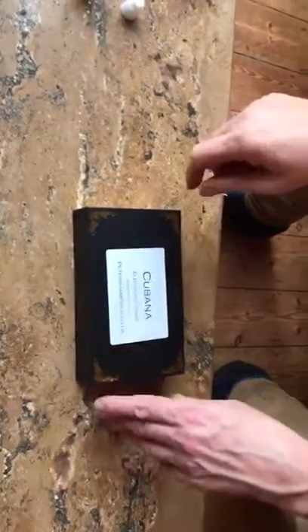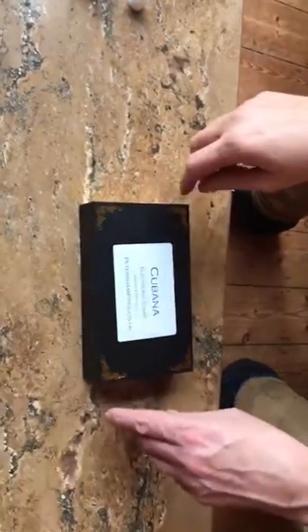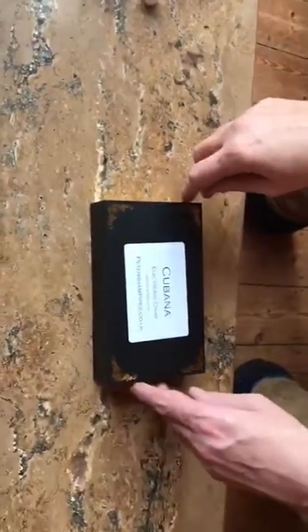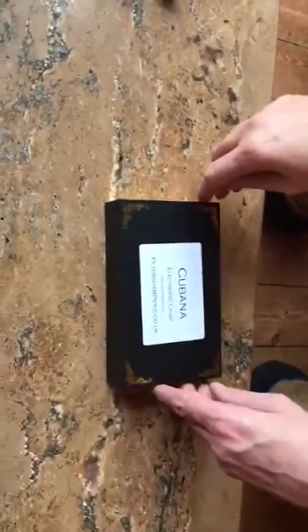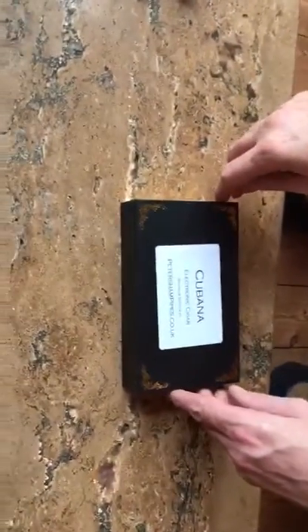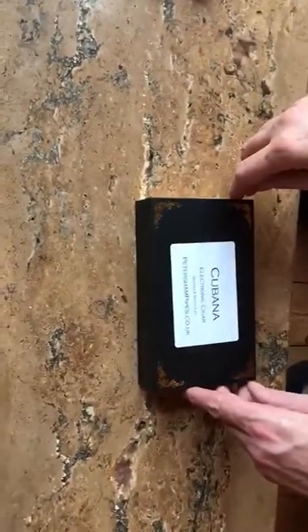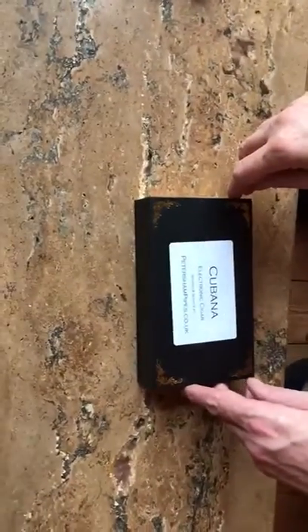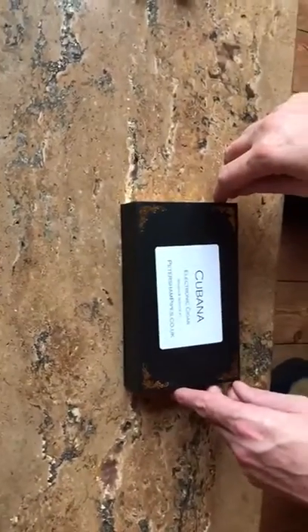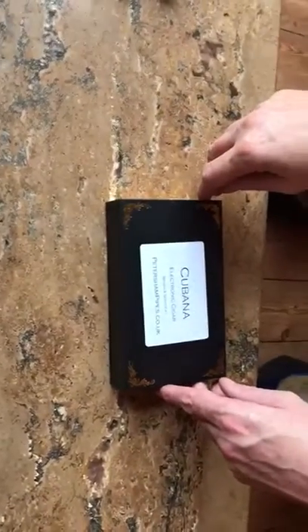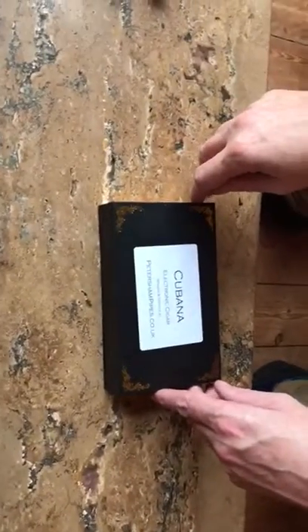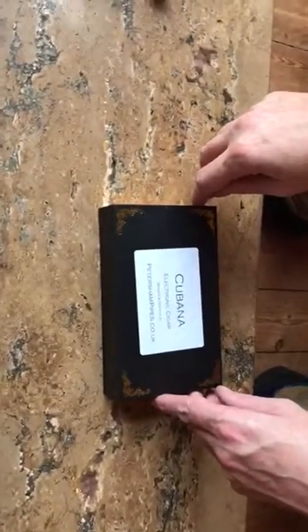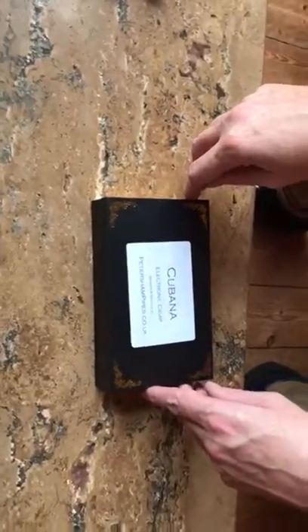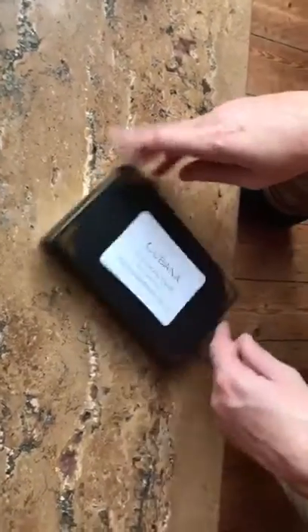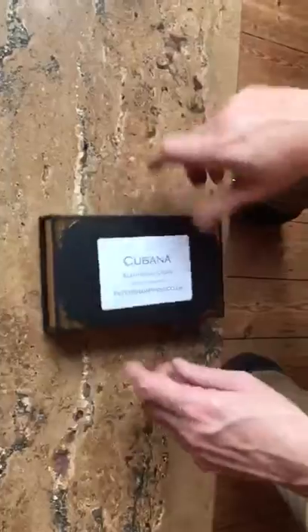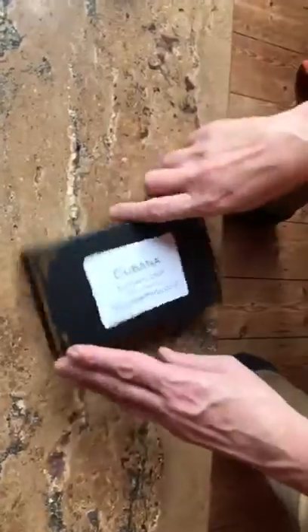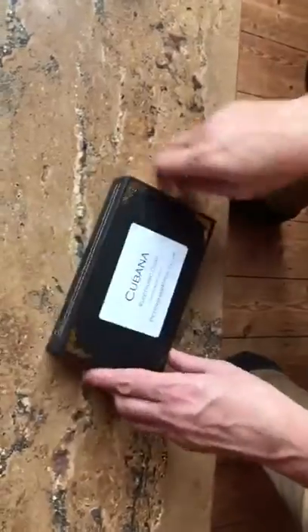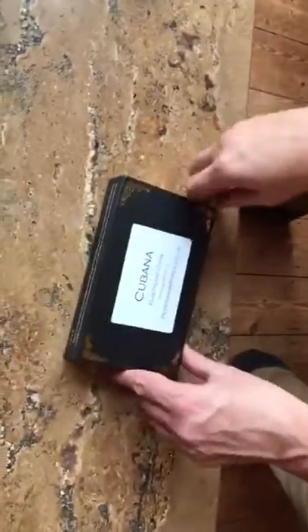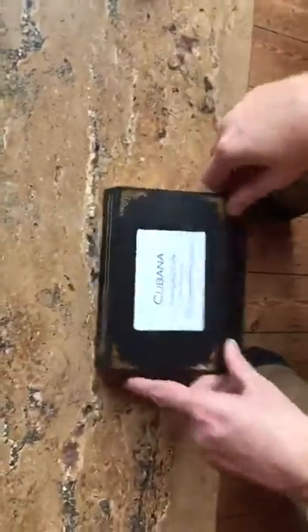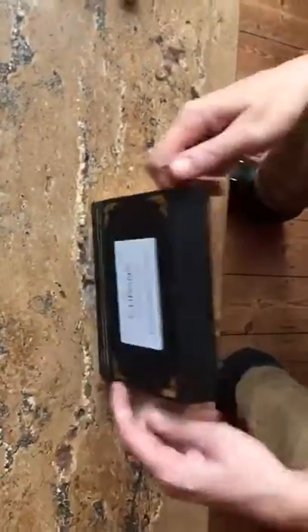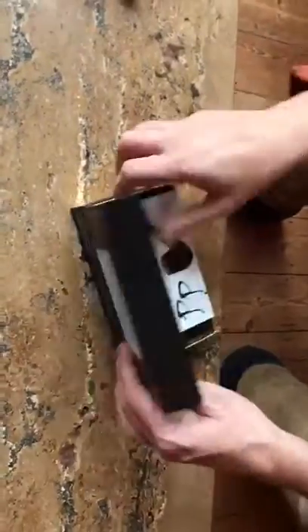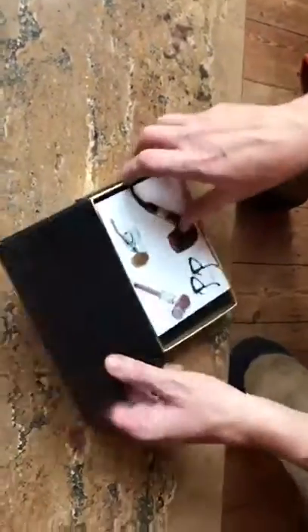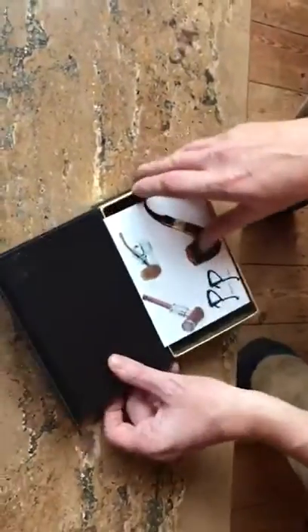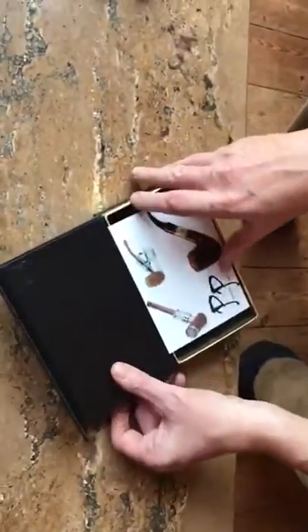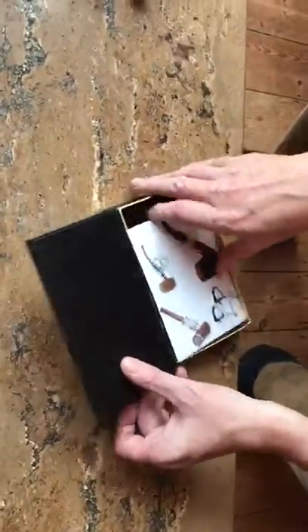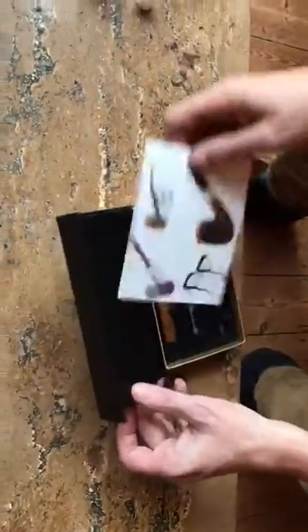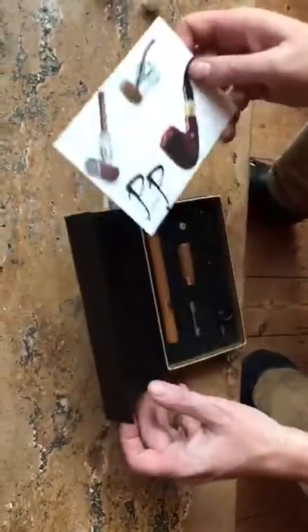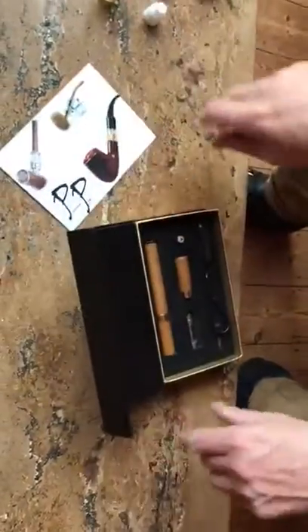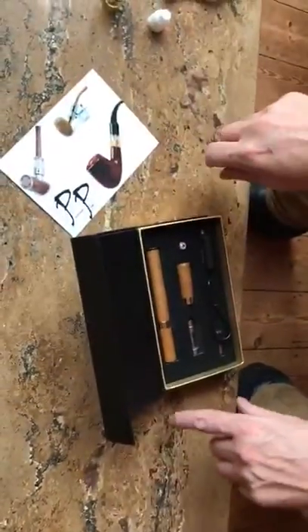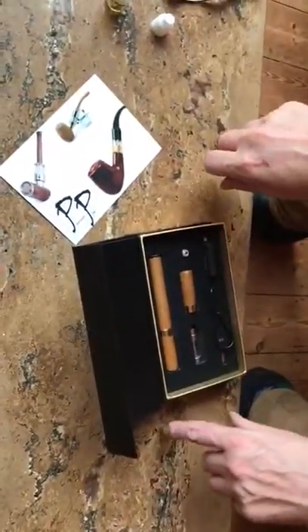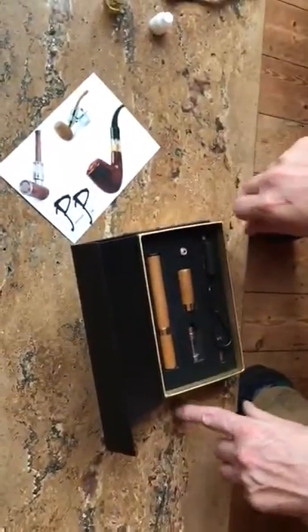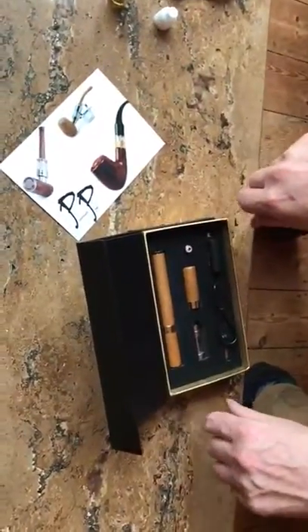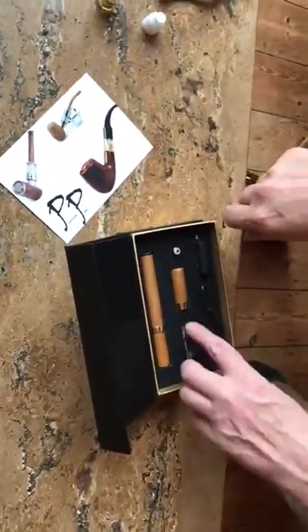Here's the Cubana last video. We're just going to show you how to charge it and how to change the coil.